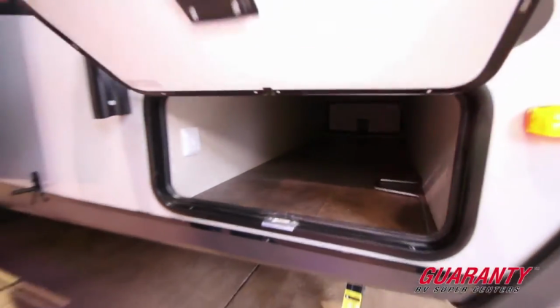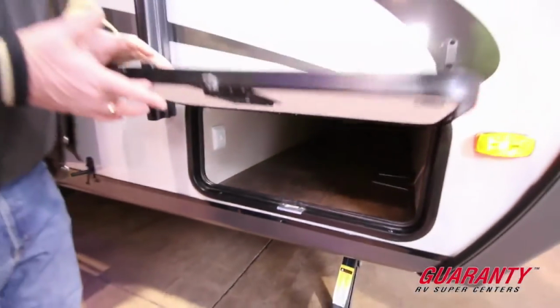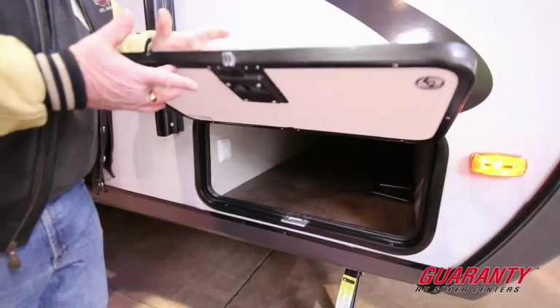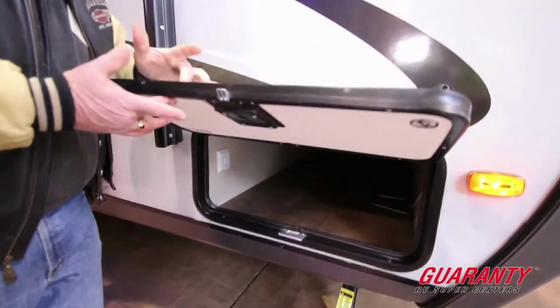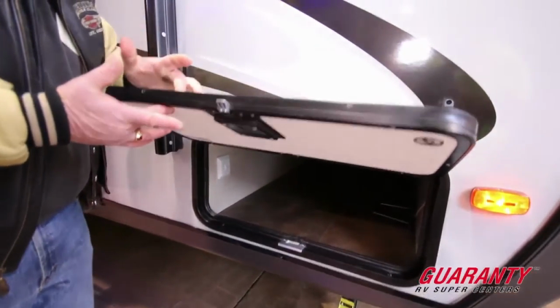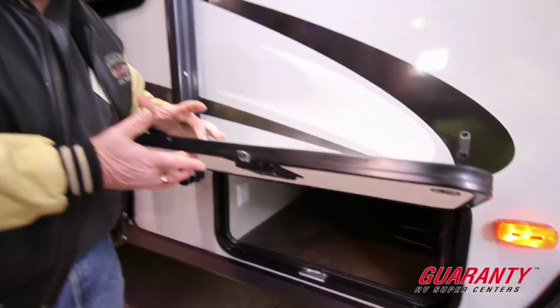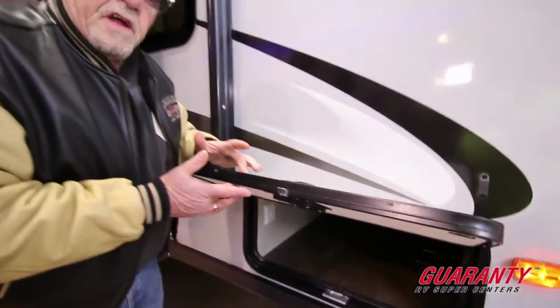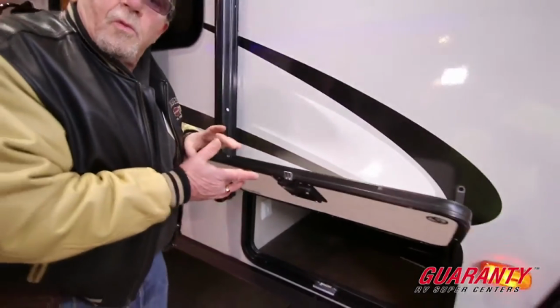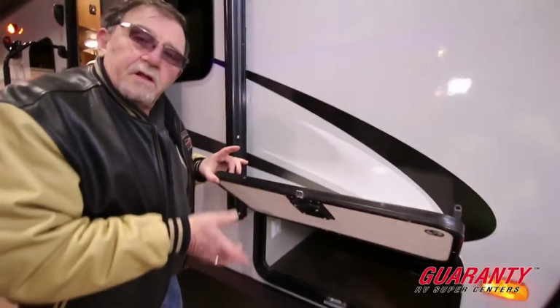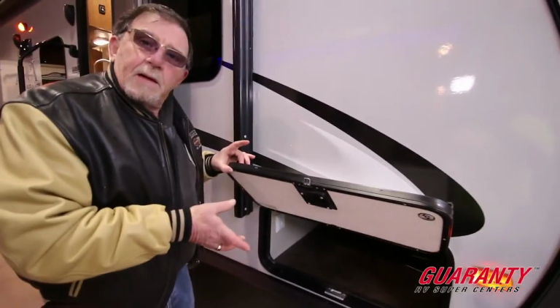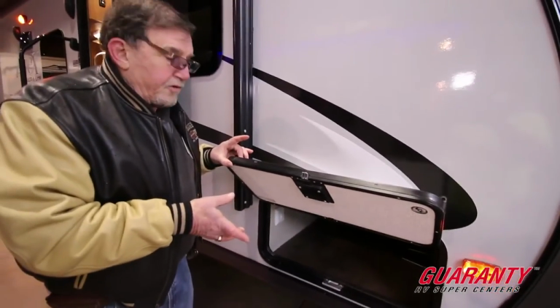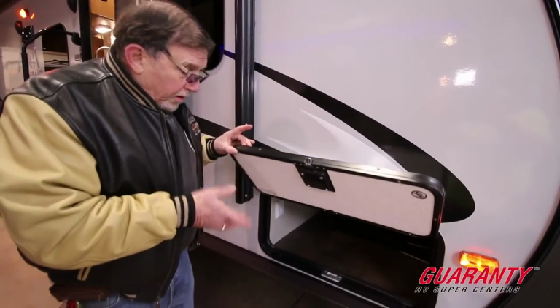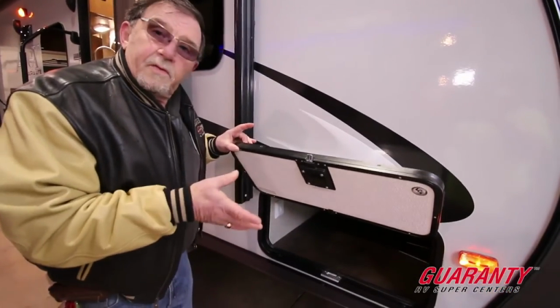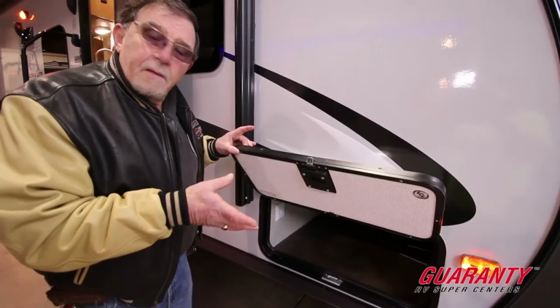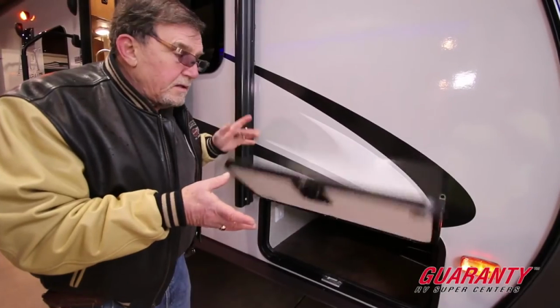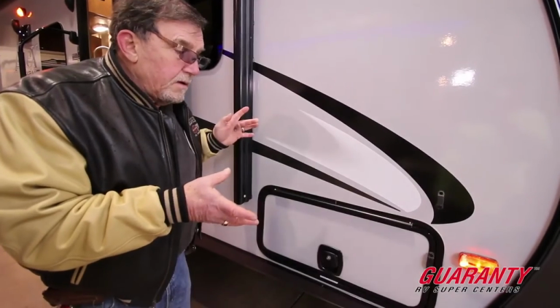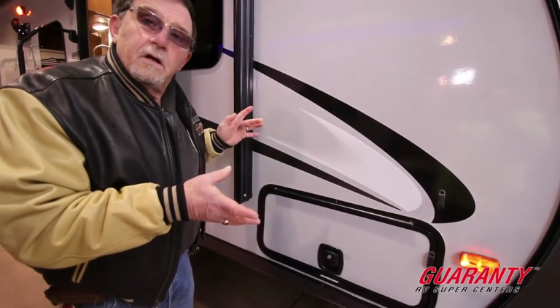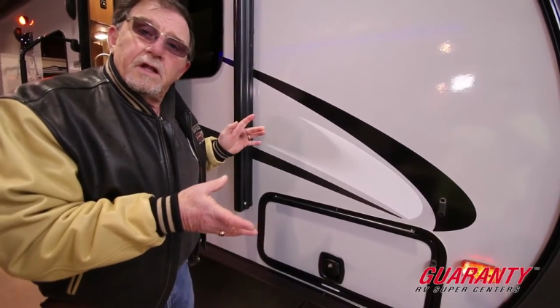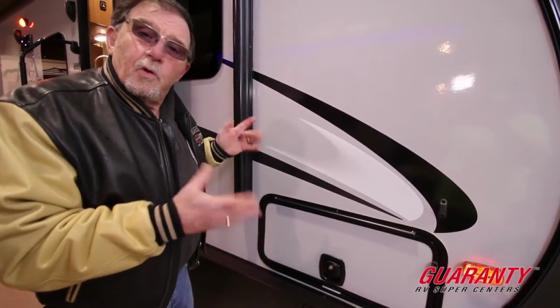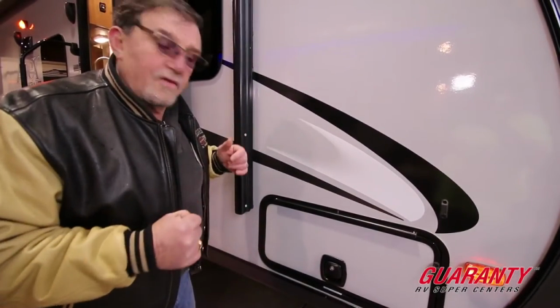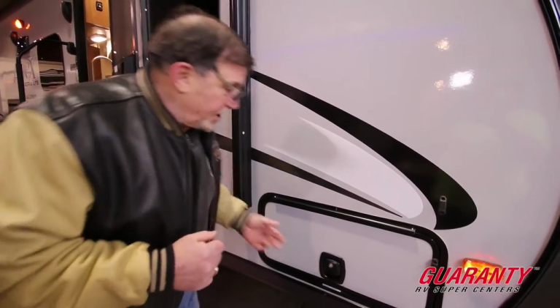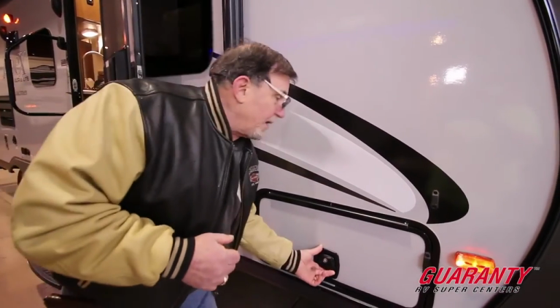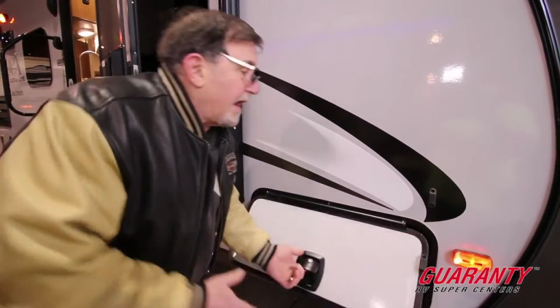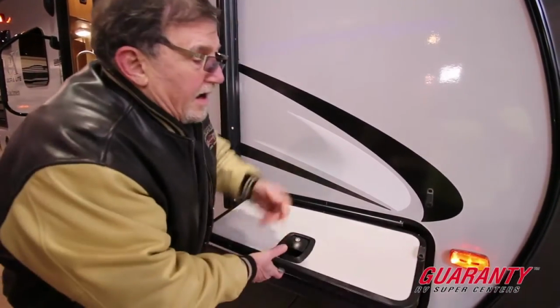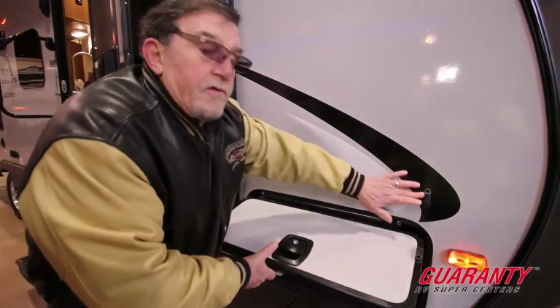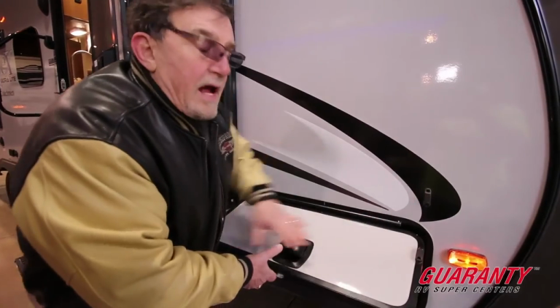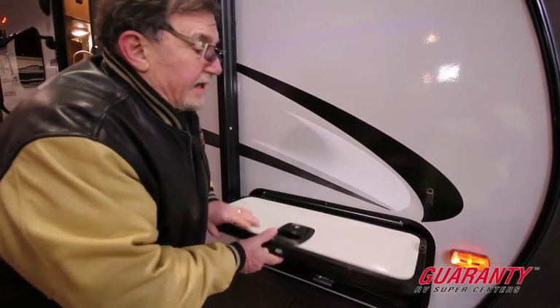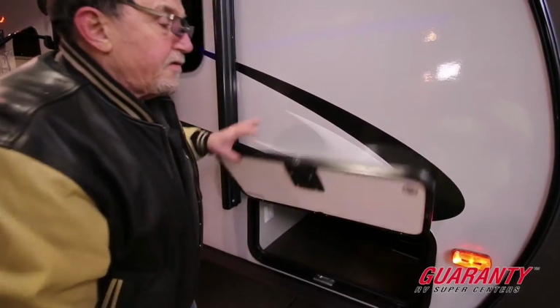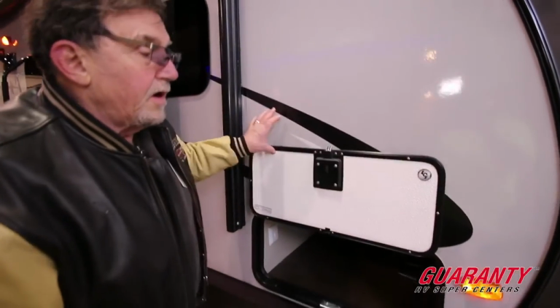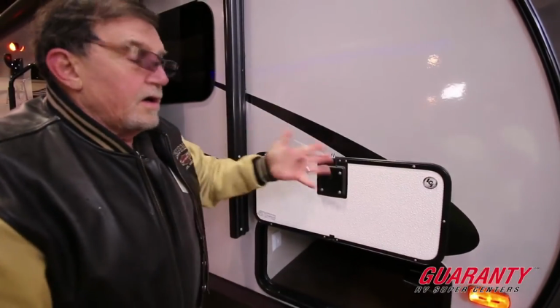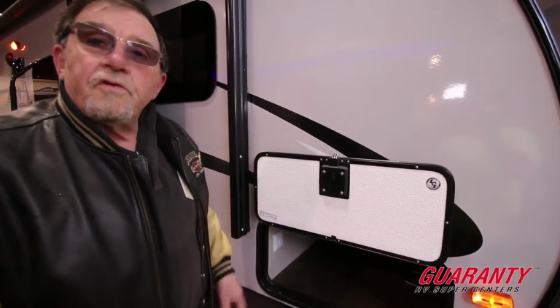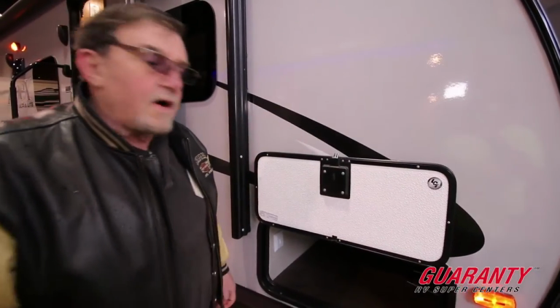Notice how thick this door is — this is a one-inch thick door. We call it a slam latch door. You let it go, it slams shut. Notice here magnetic locks — holds itself up.